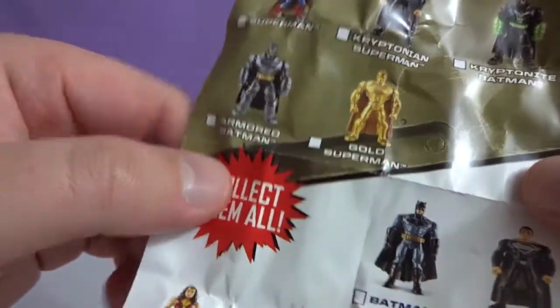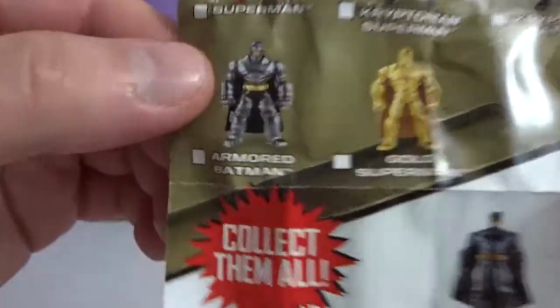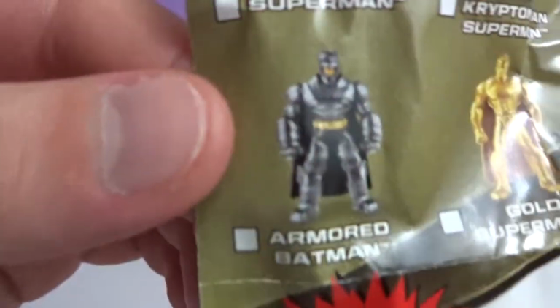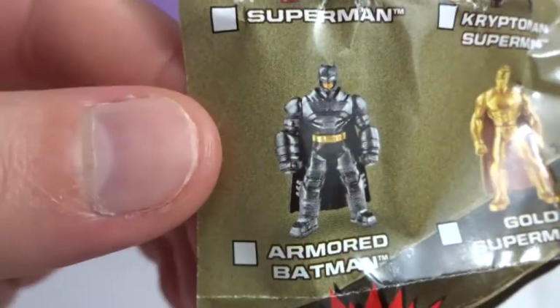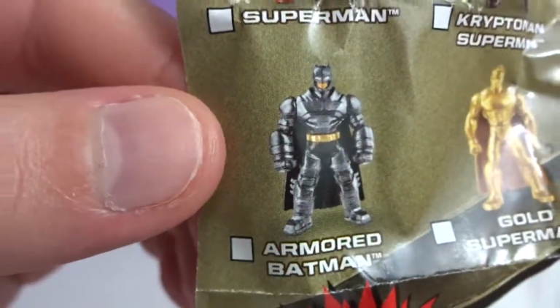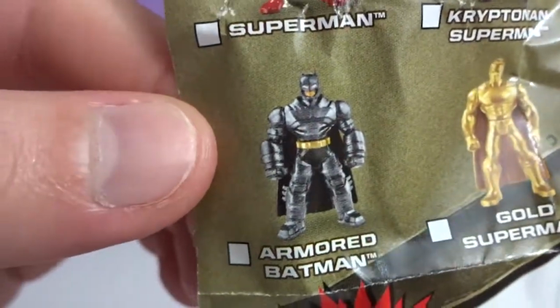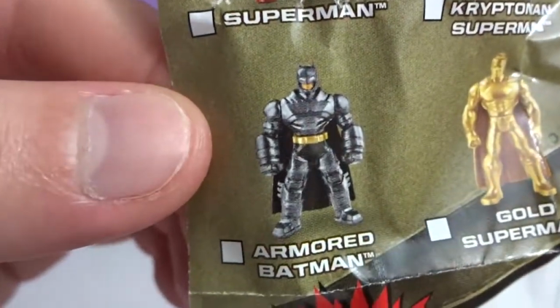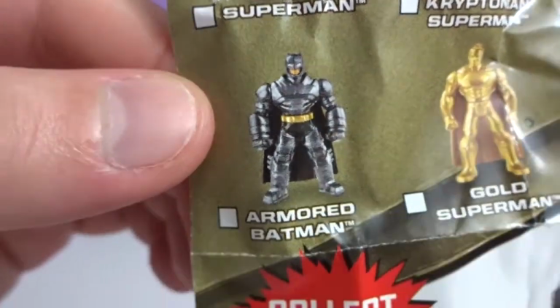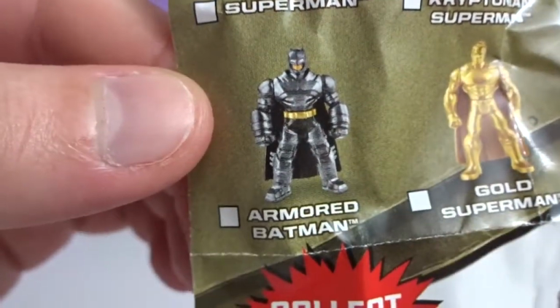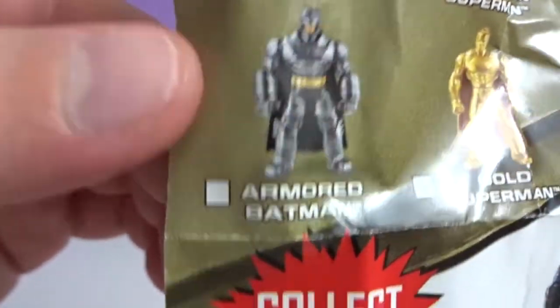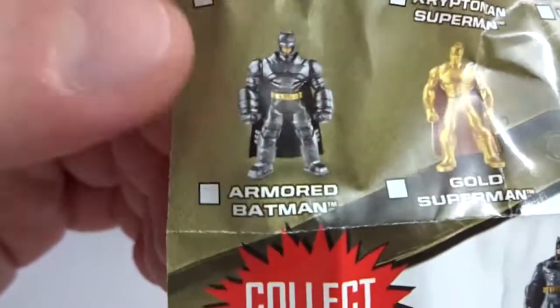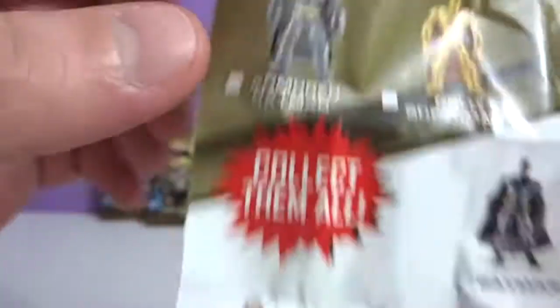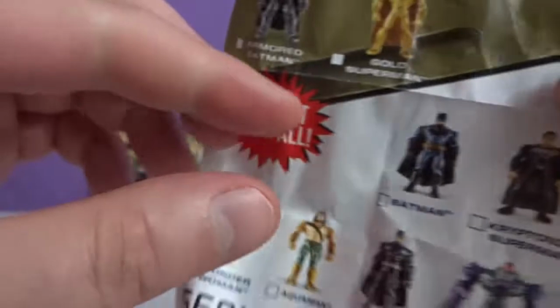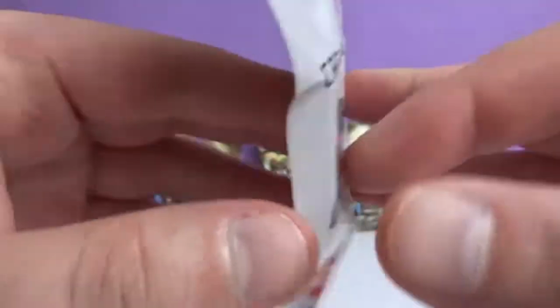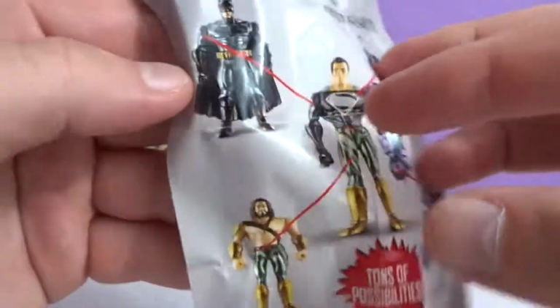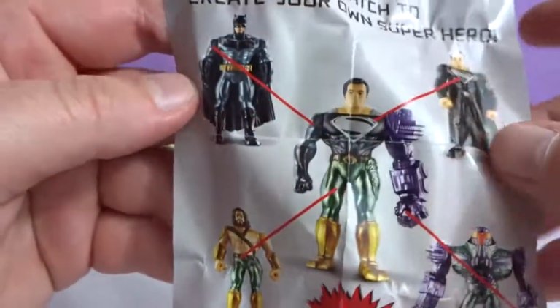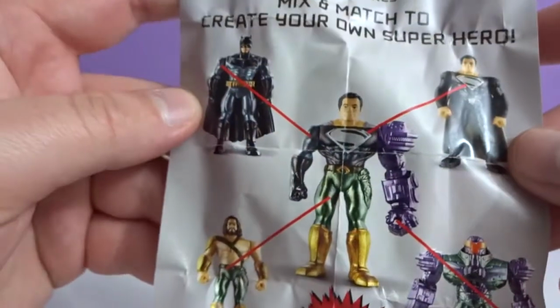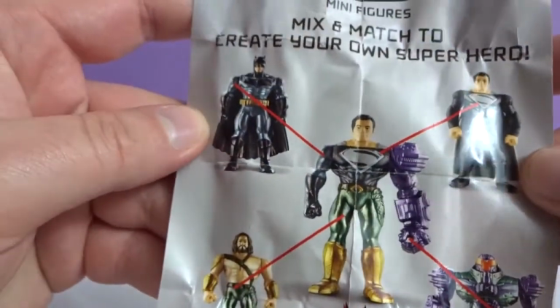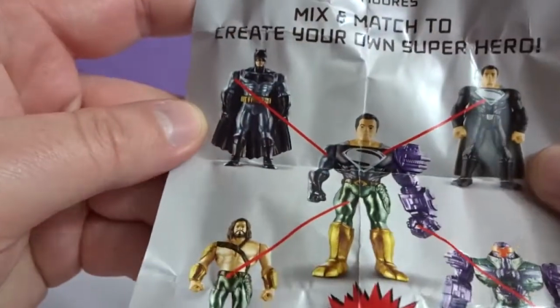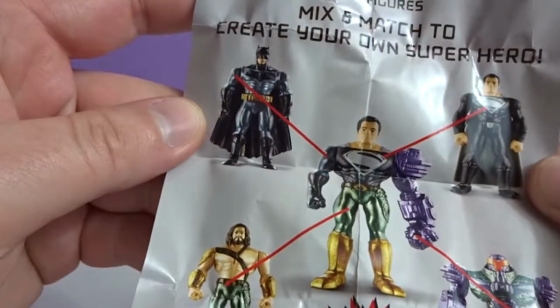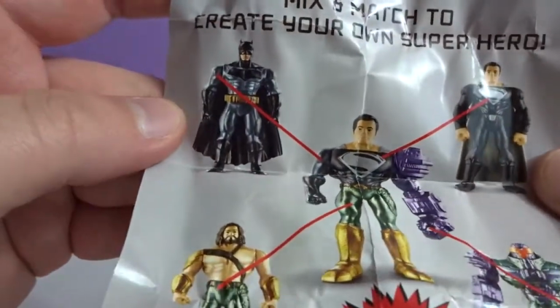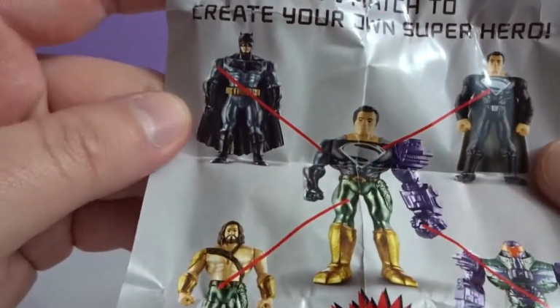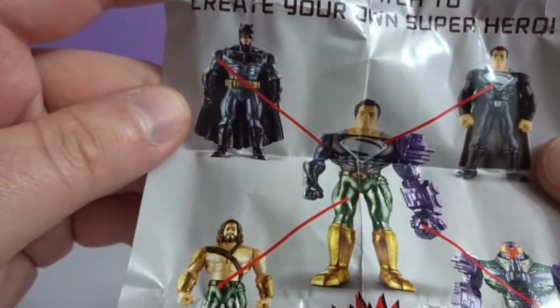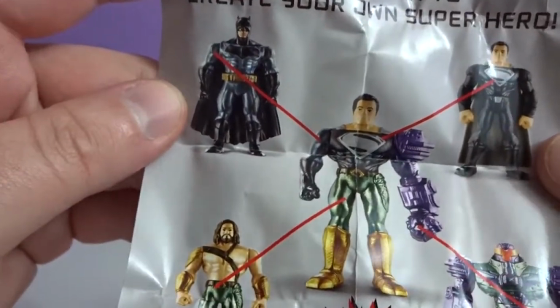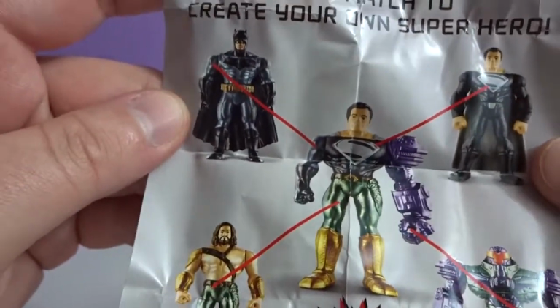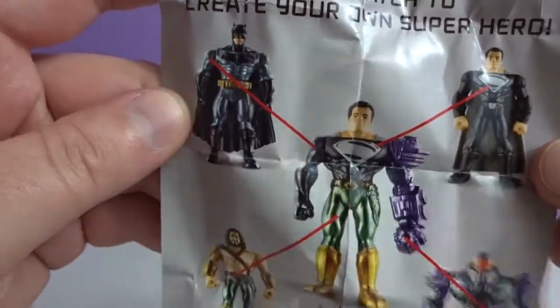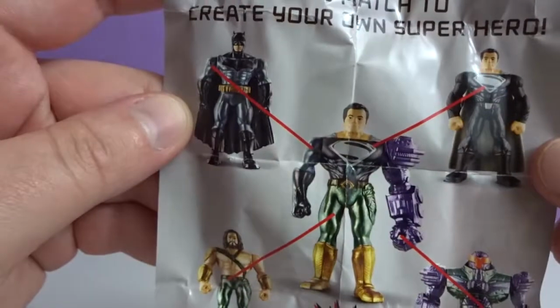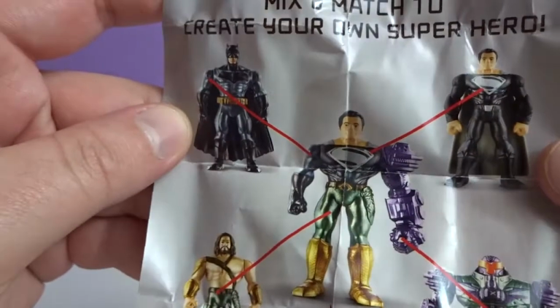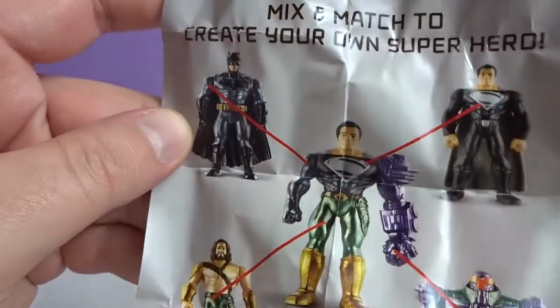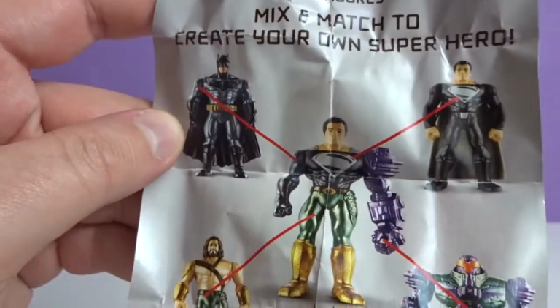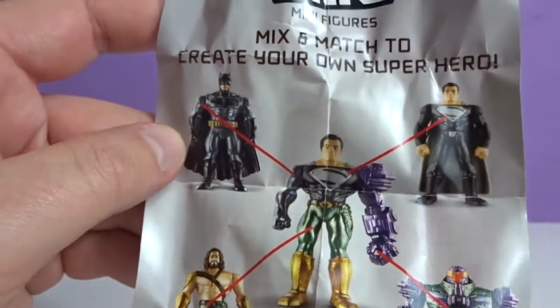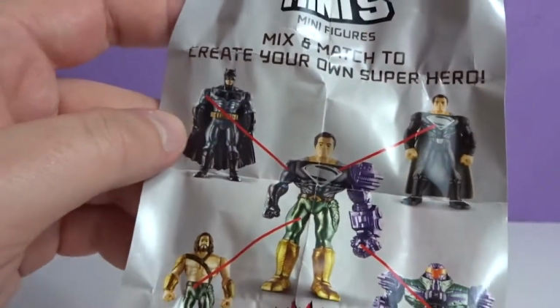And the Armored Batman, that's probably my favorite right there. You could mix and match and create your own superhero. That's cool — you could change their pants and their arms.